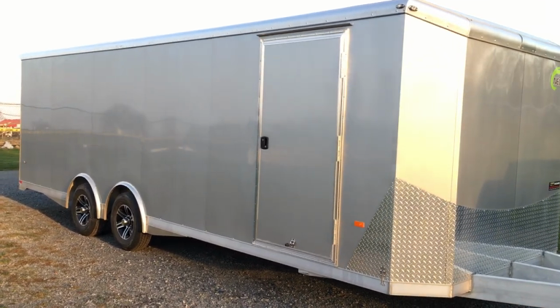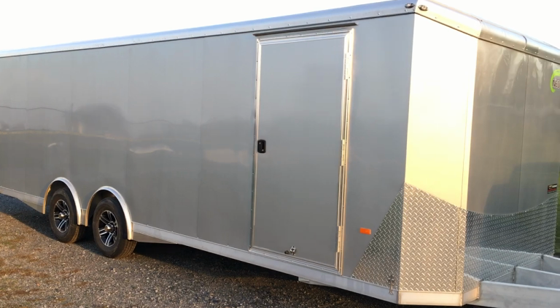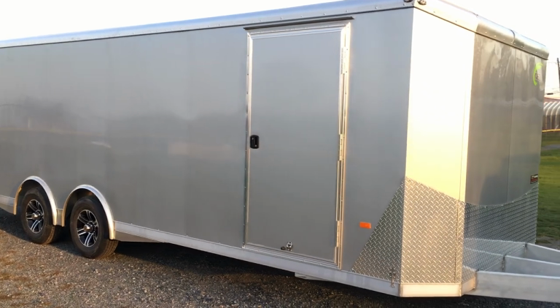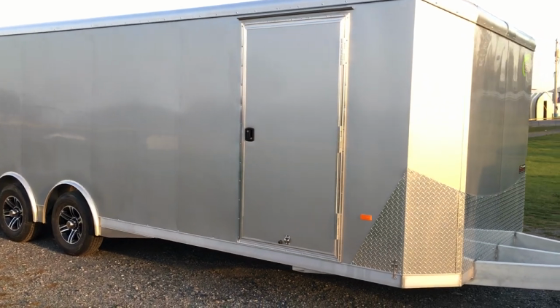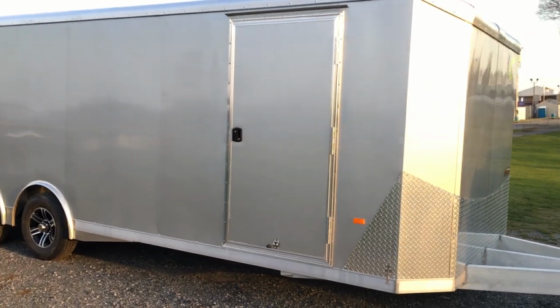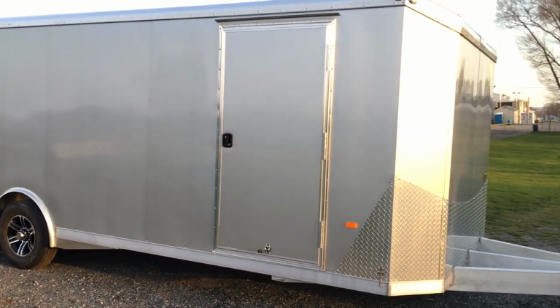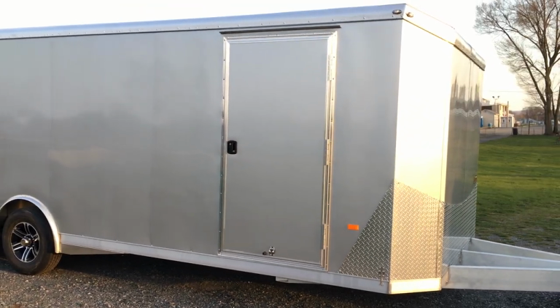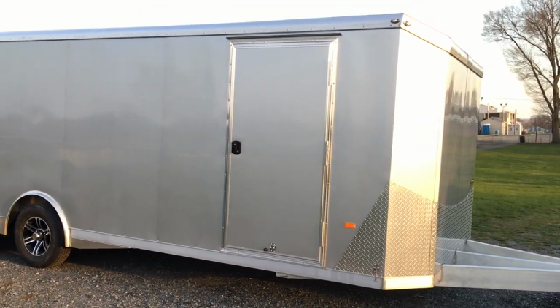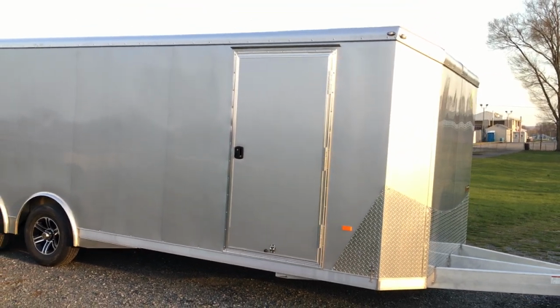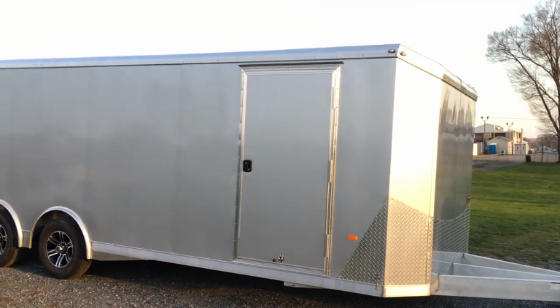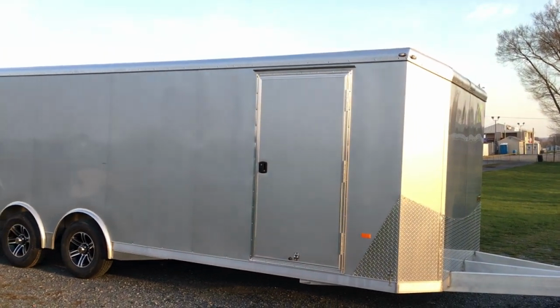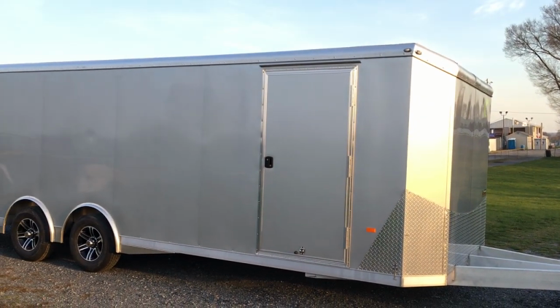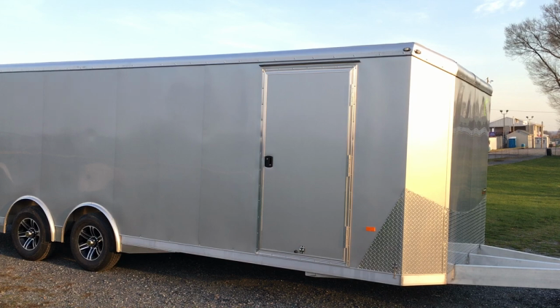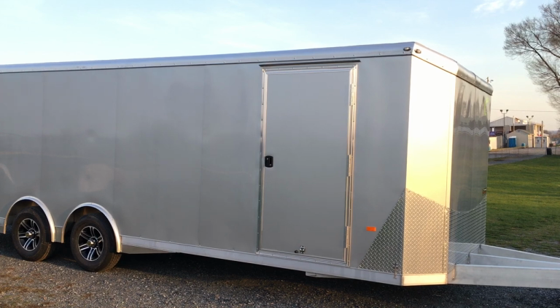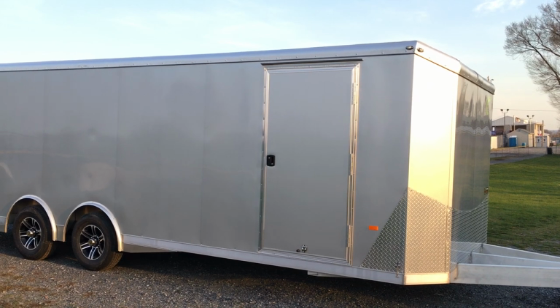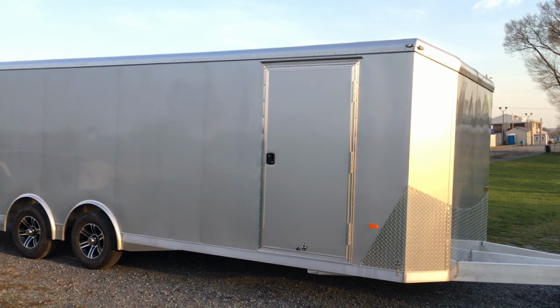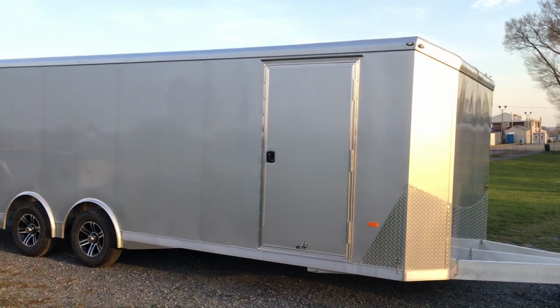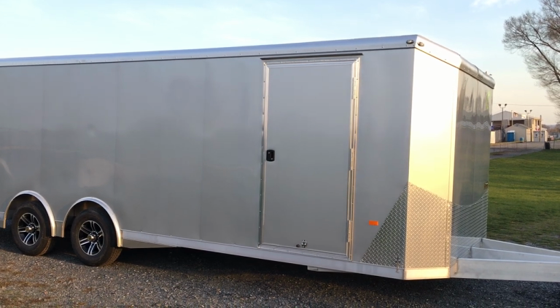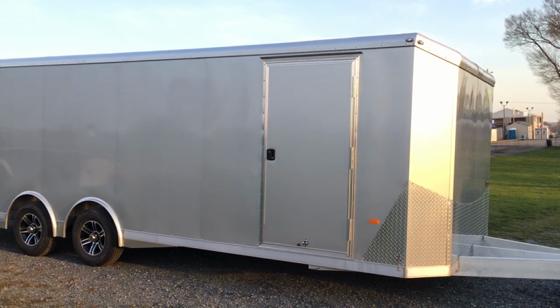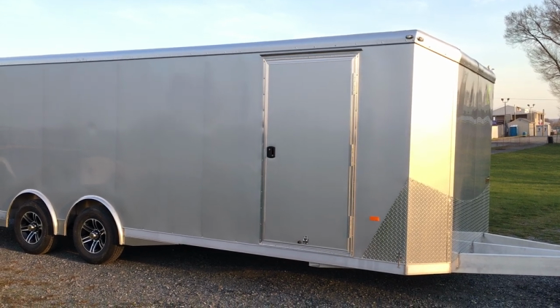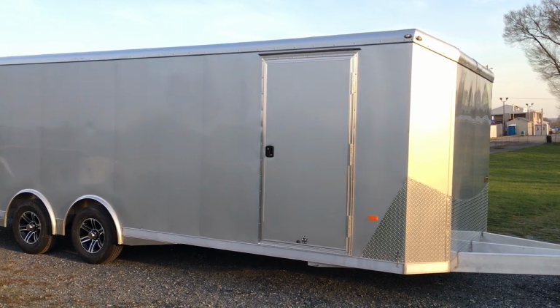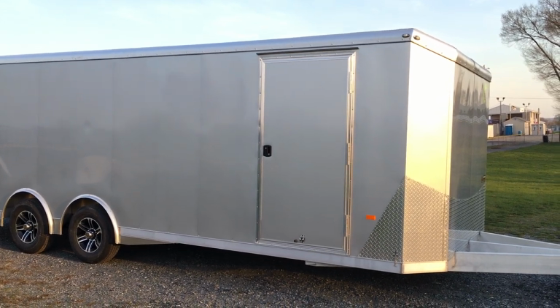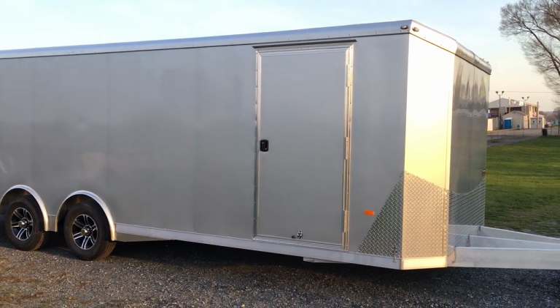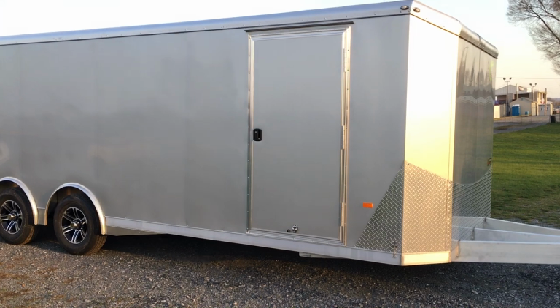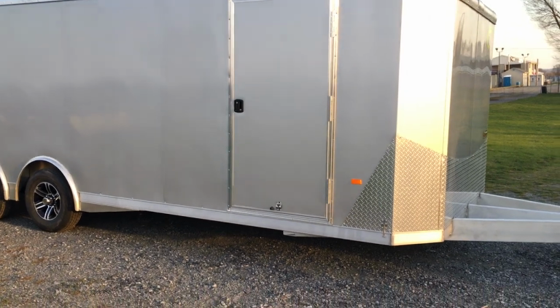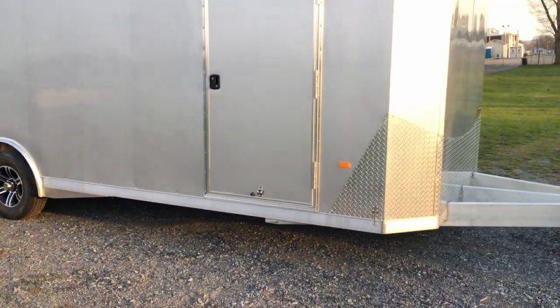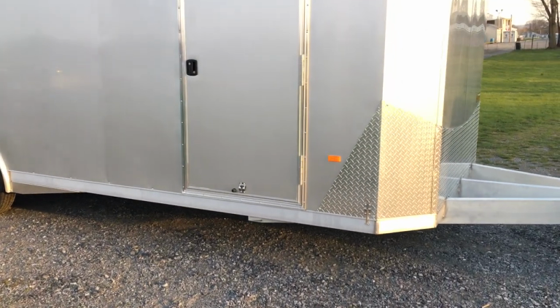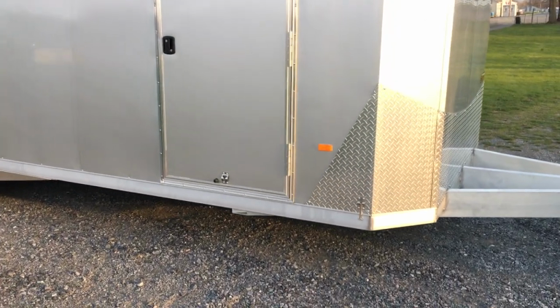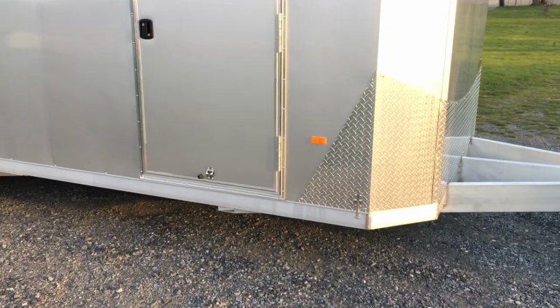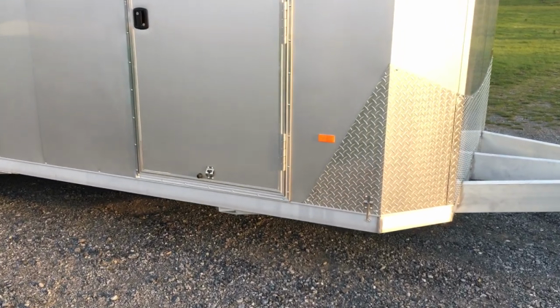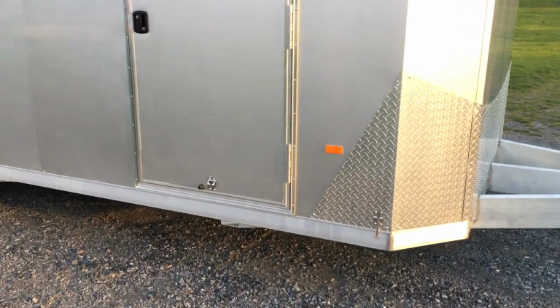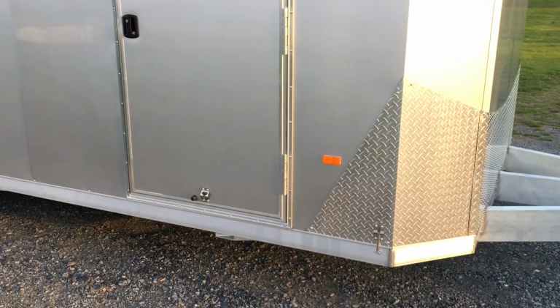They do the RV-style side door. Generally, you can tell manufacturers if they do it in house — it's going to be a strap hinge. These guys do the nicer-style RV door. Also notice the door hold-back on this is an aluminum hold-back, not a plastic hold-back.